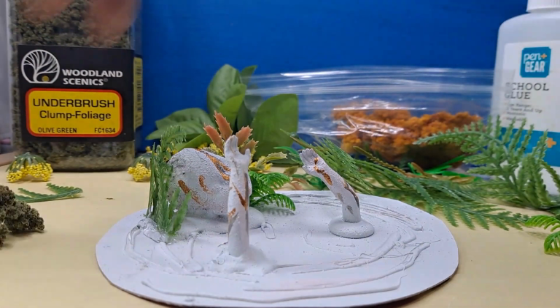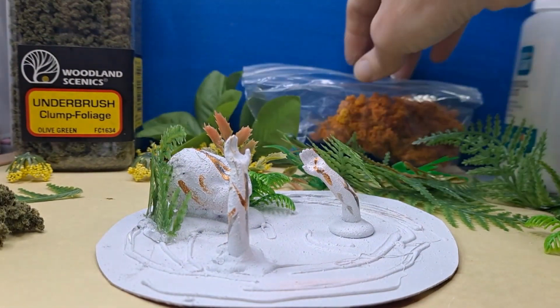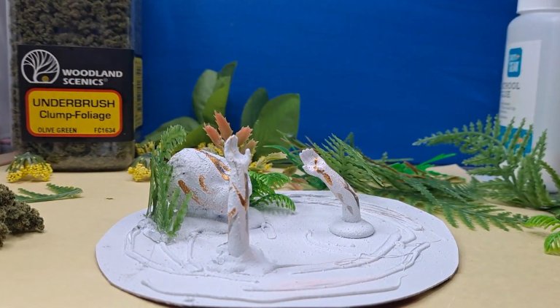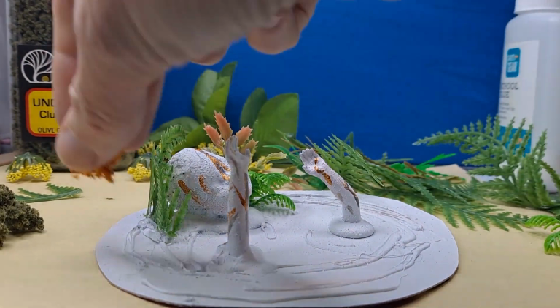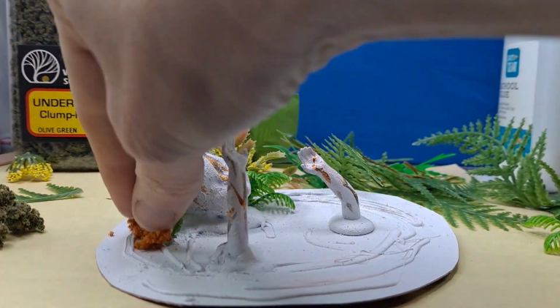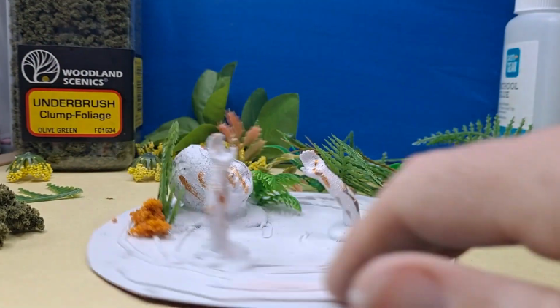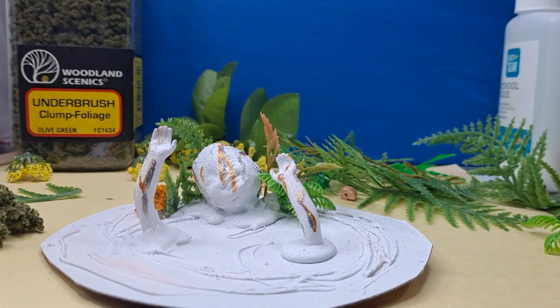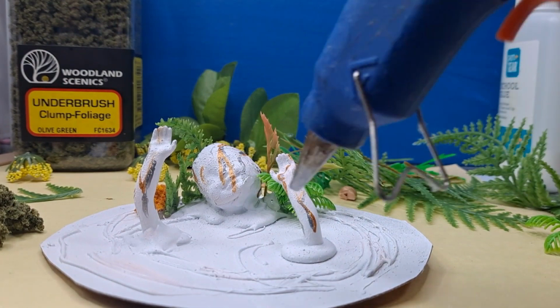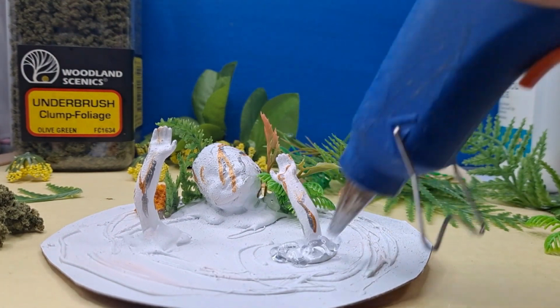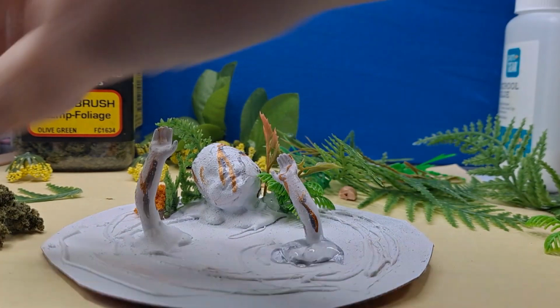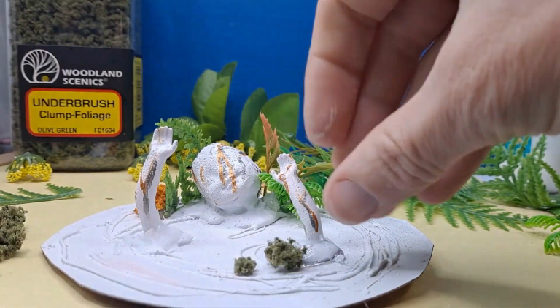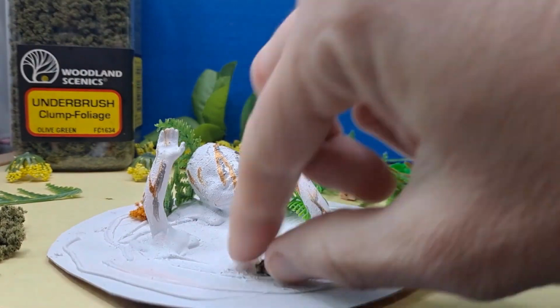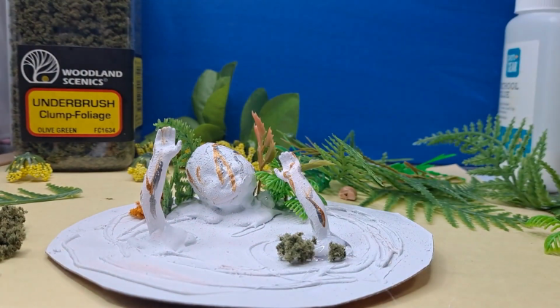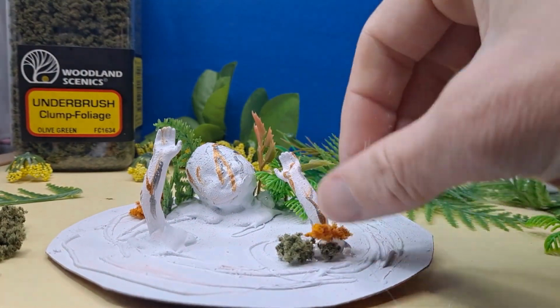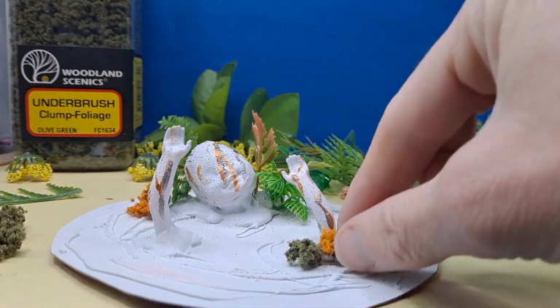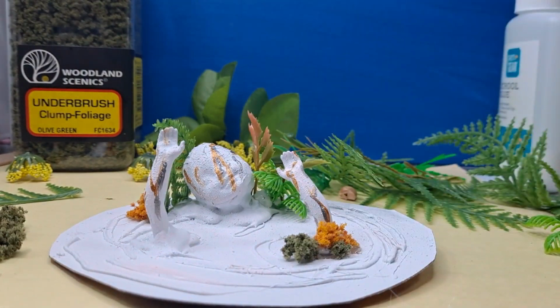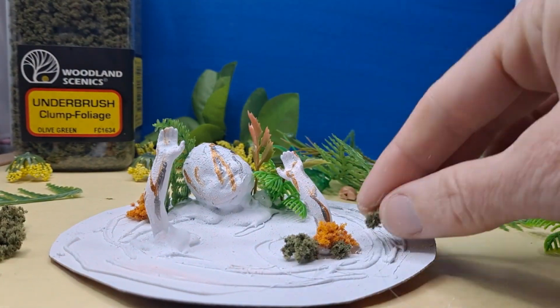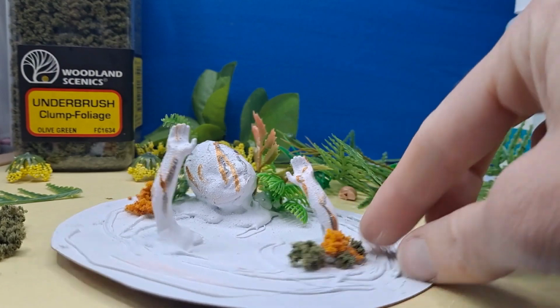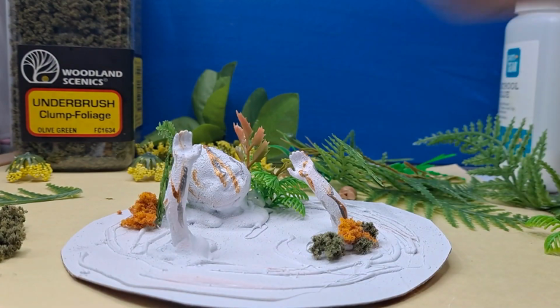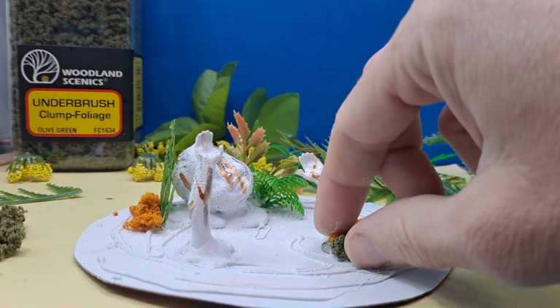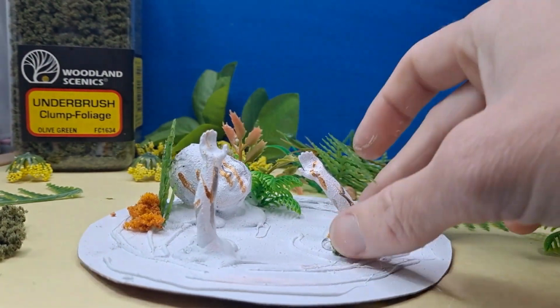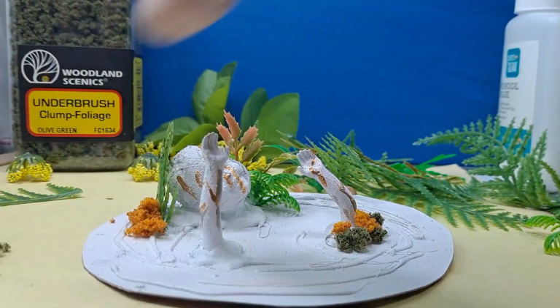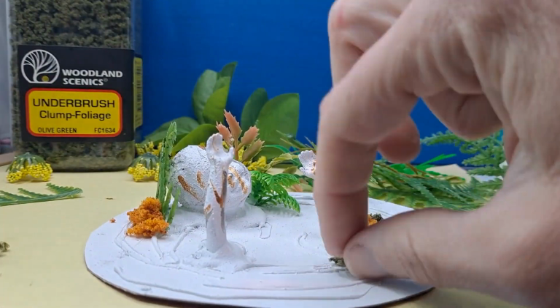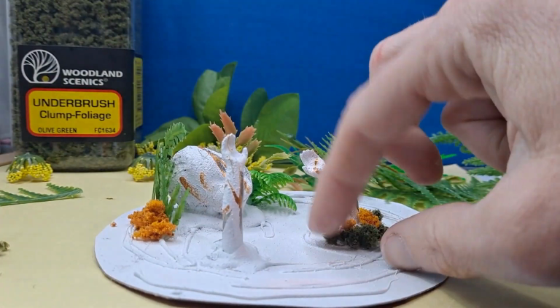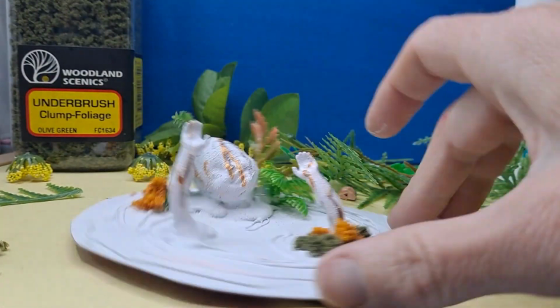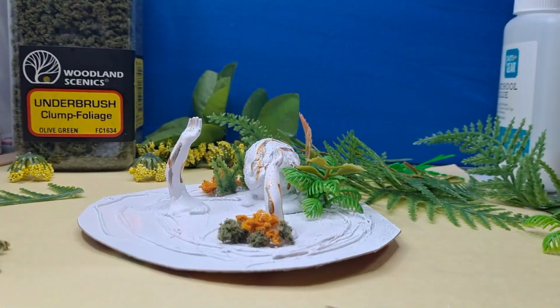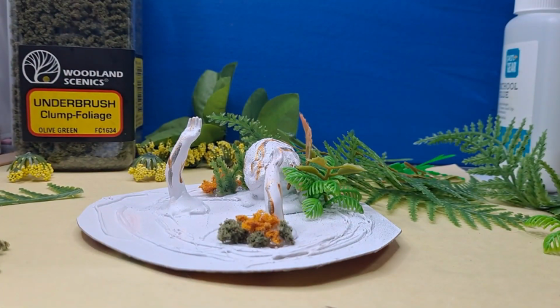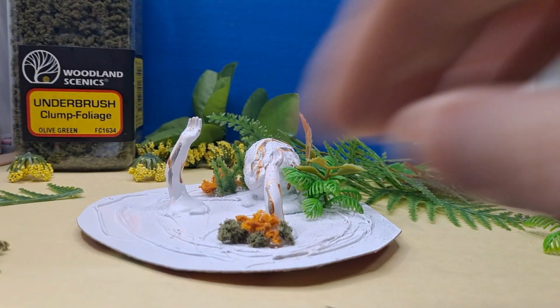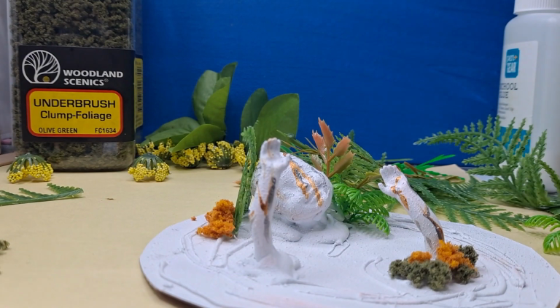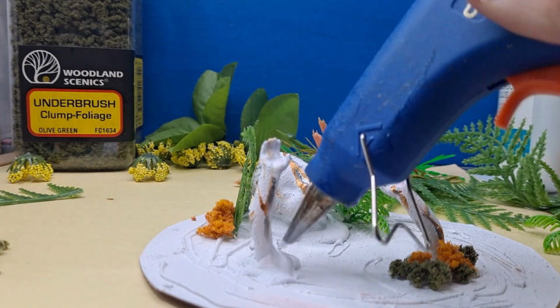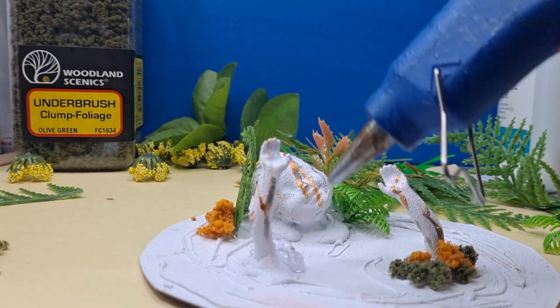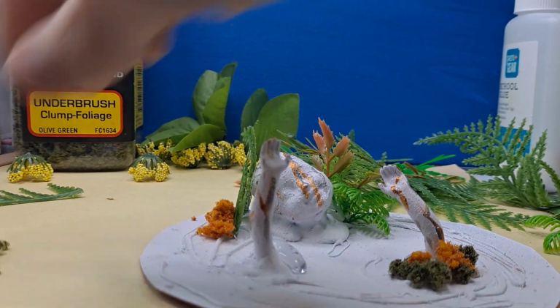Also going to glue down some foliage from Woodland Scenics, and it's just going to go here or there to hide my glue spots. It doesn't really matter how you place these or what order — I just like the orange and the green because I think it gives it a little bit of a unique look.